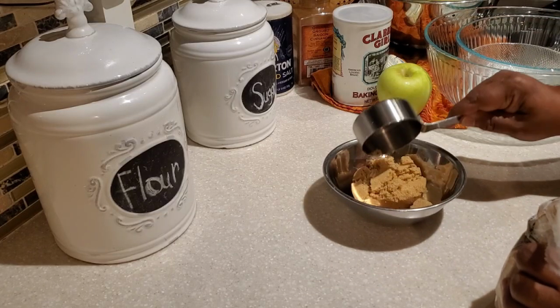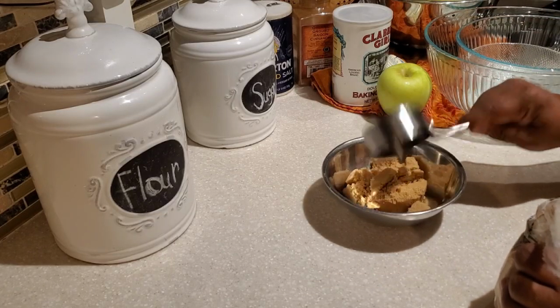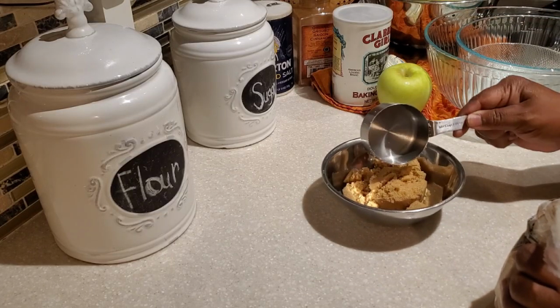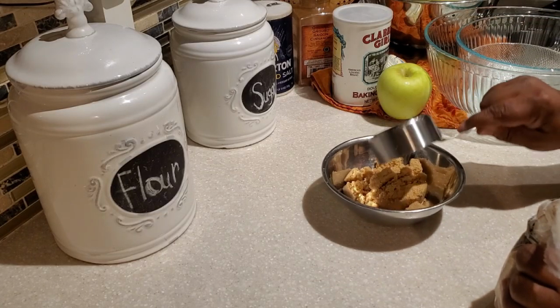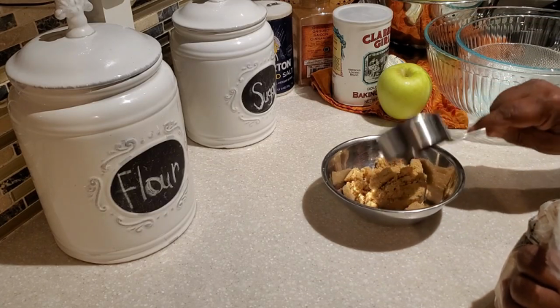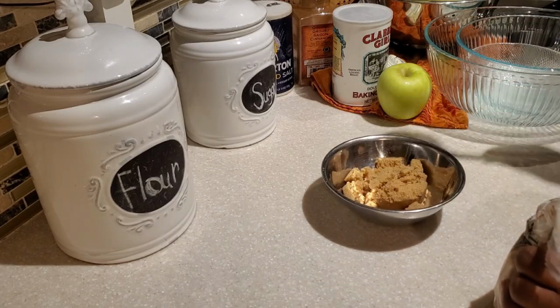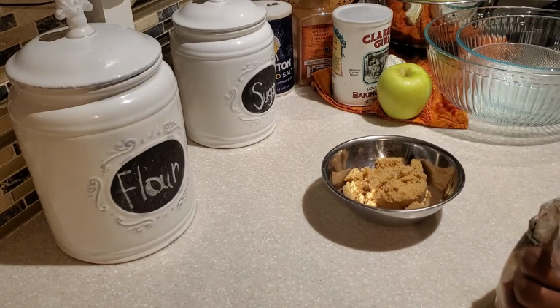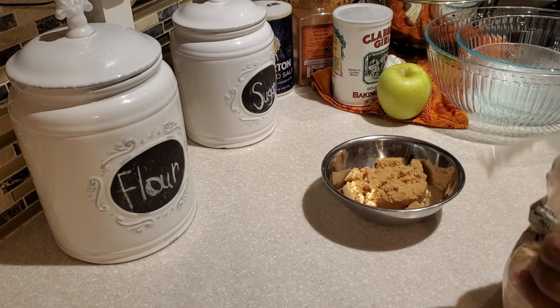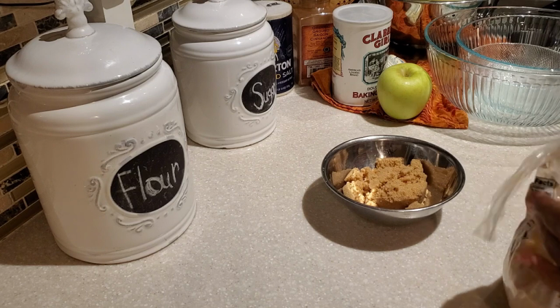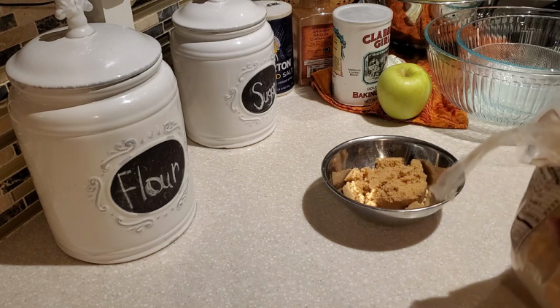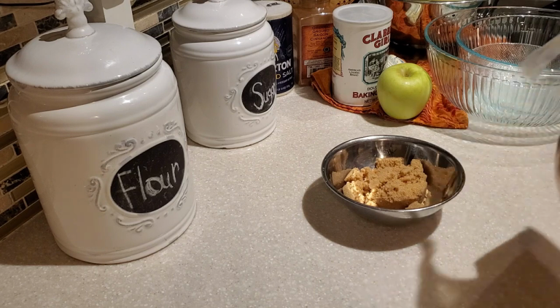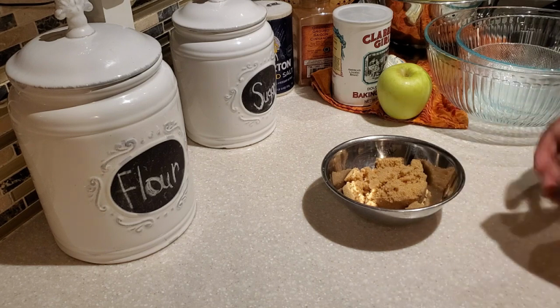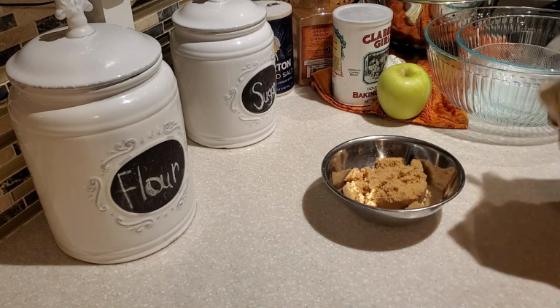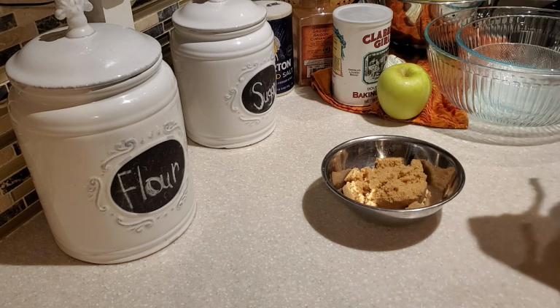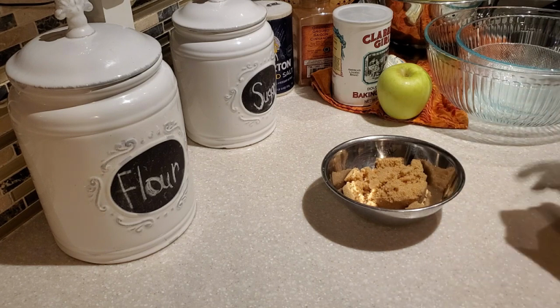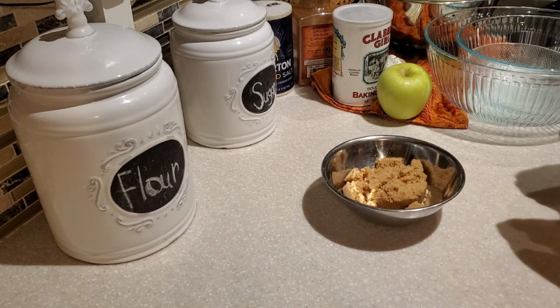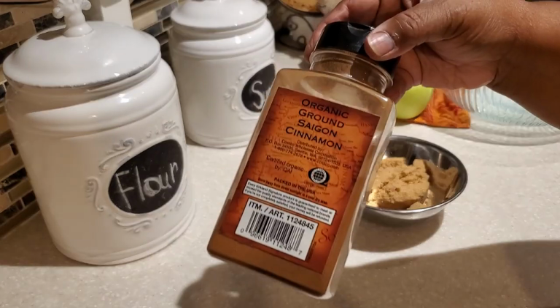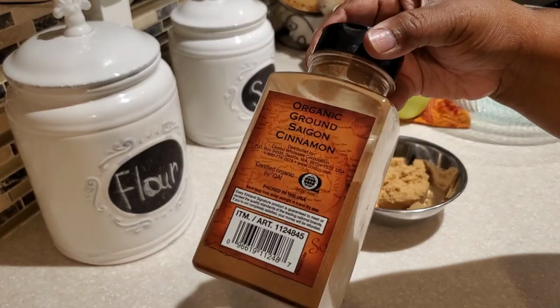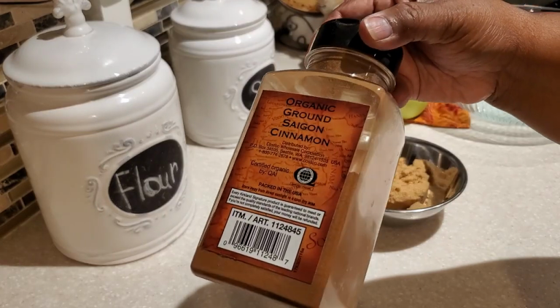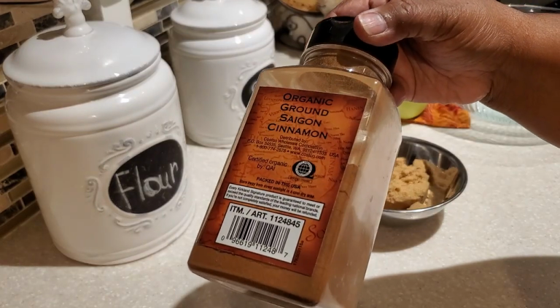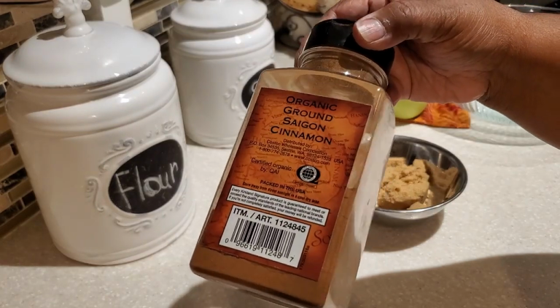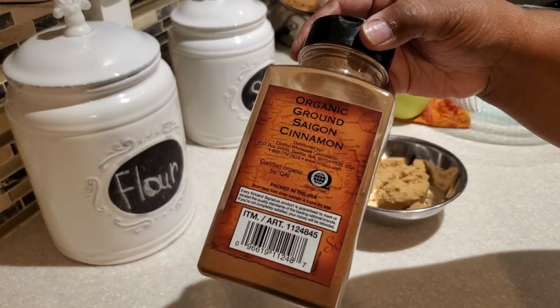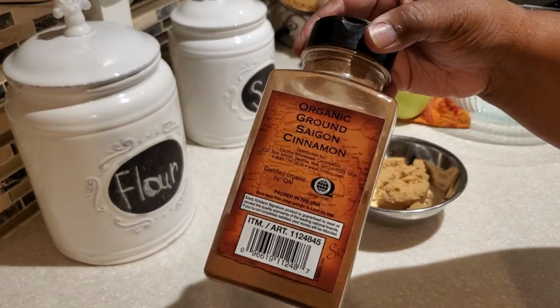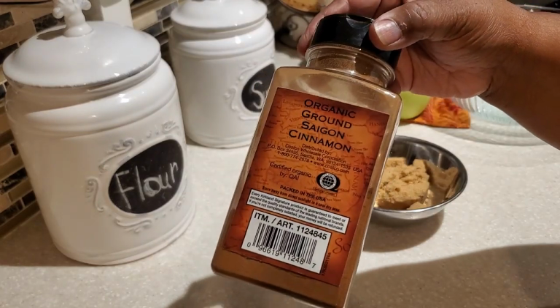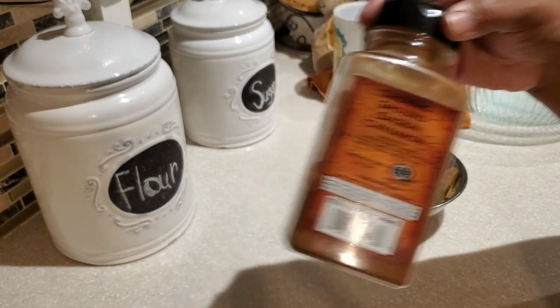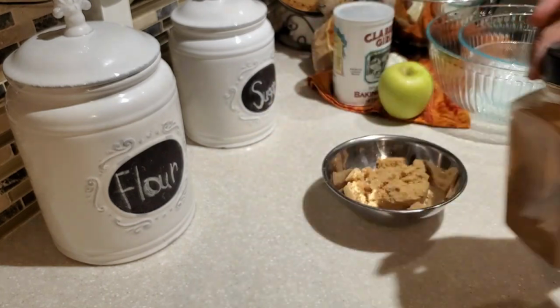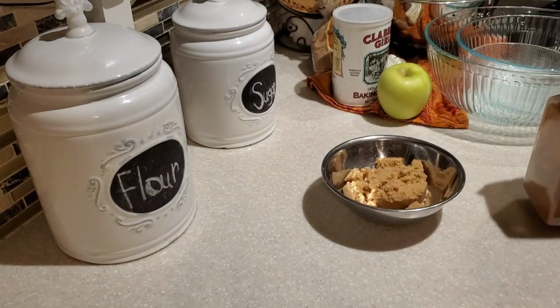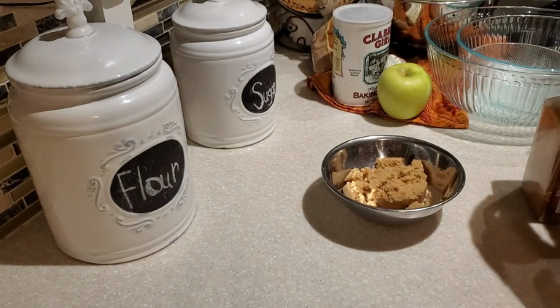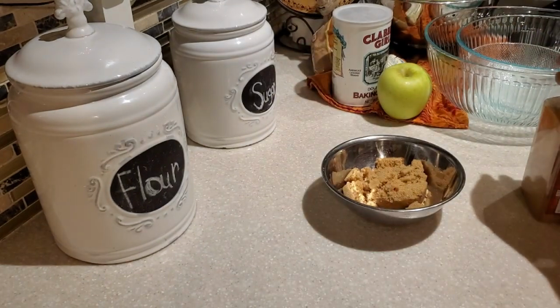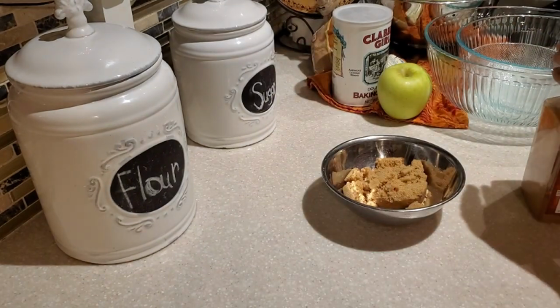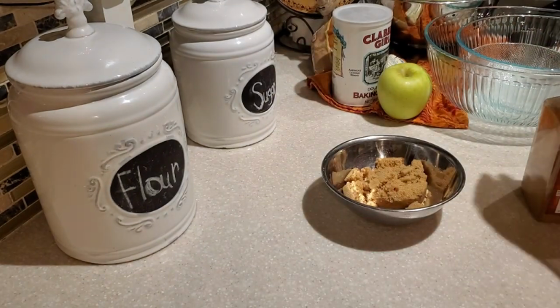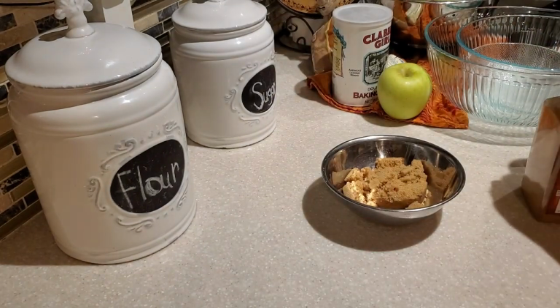First, I have a half a cup of light brown sugar and to that we're going to be adding some cinnamon — I'm putting in two teaspoons of cinnamon.